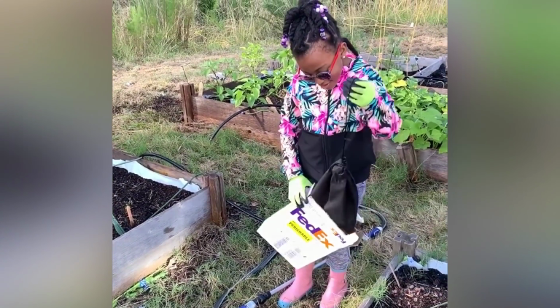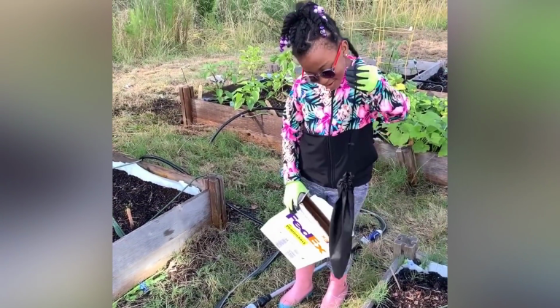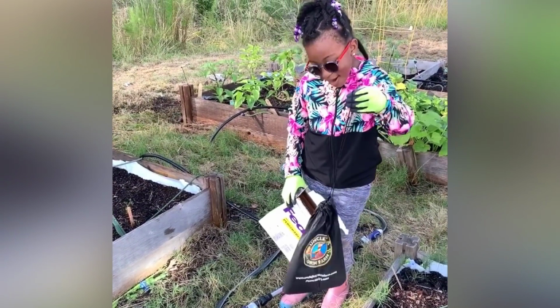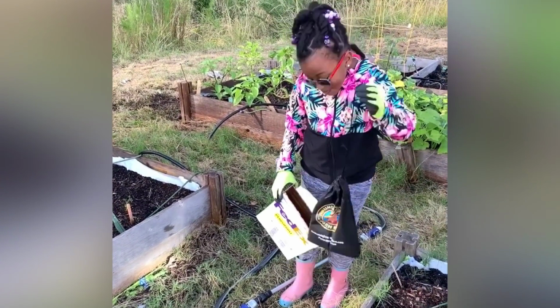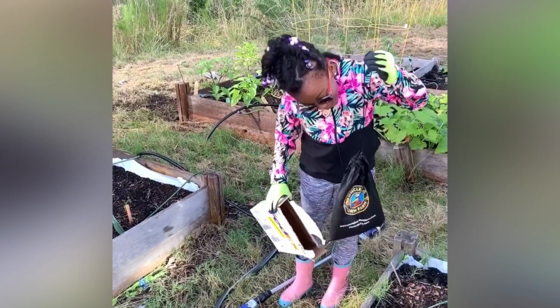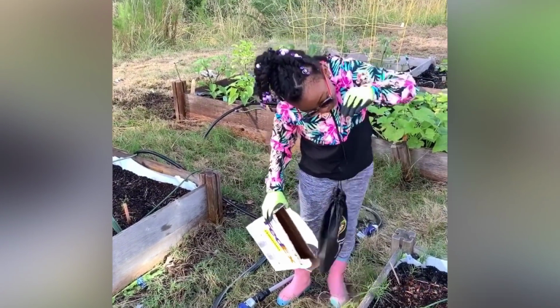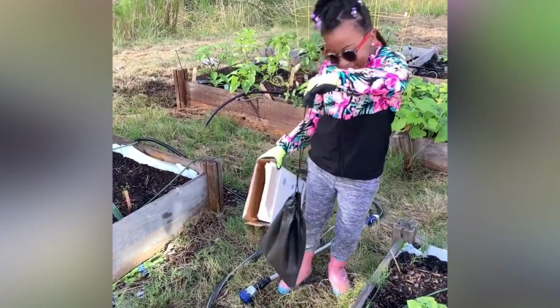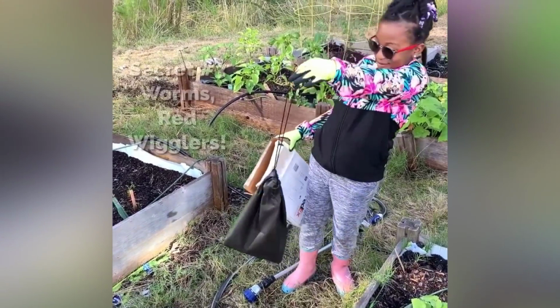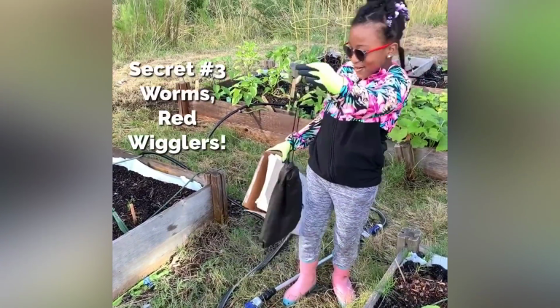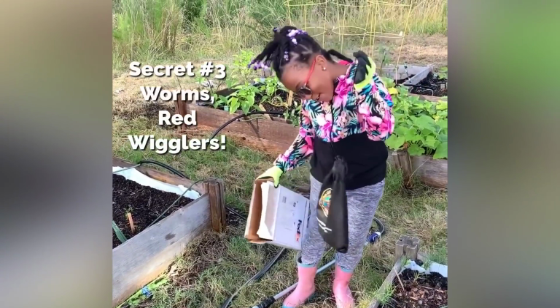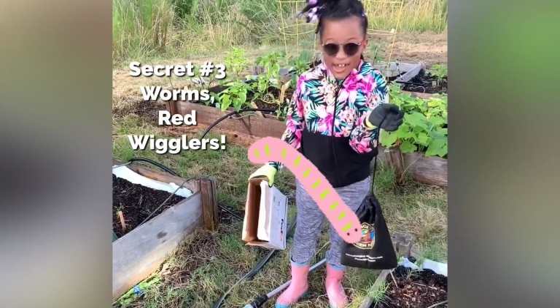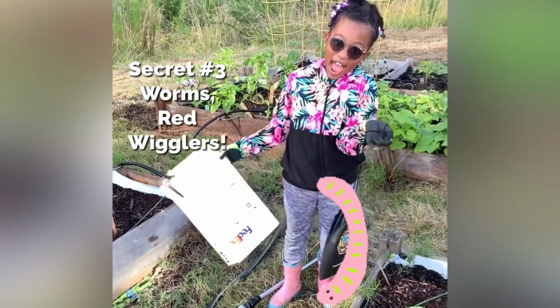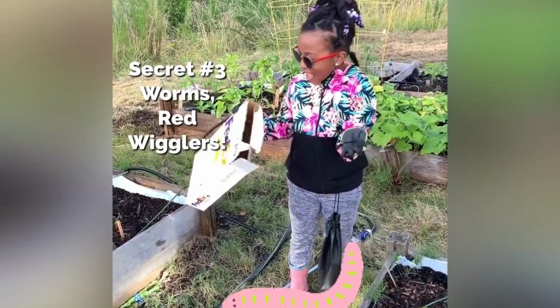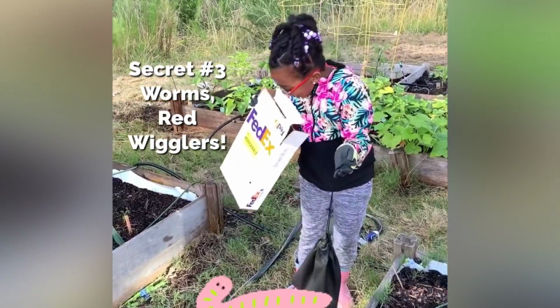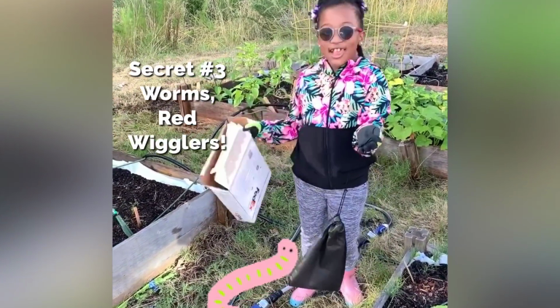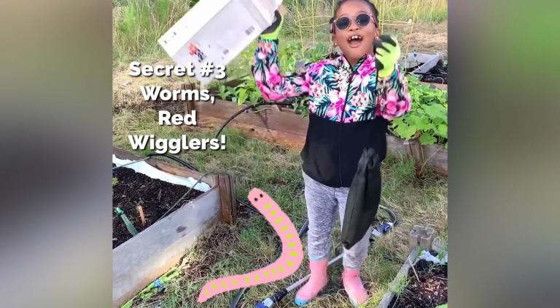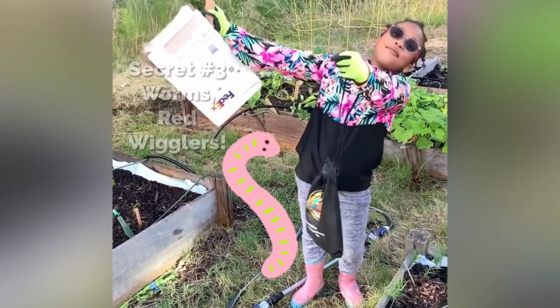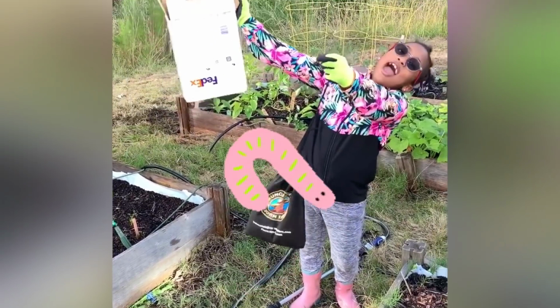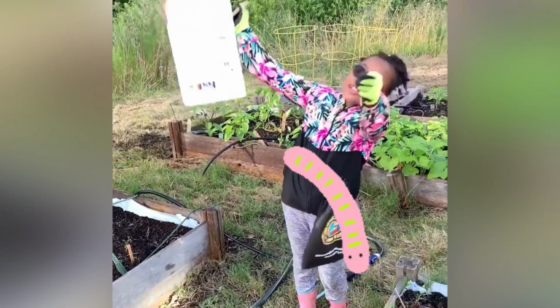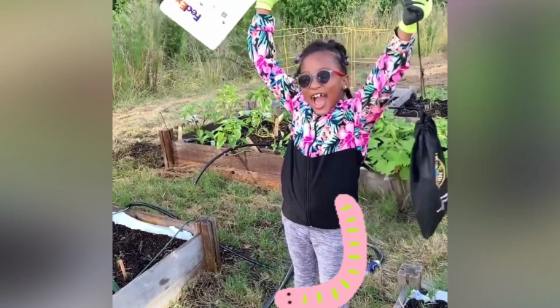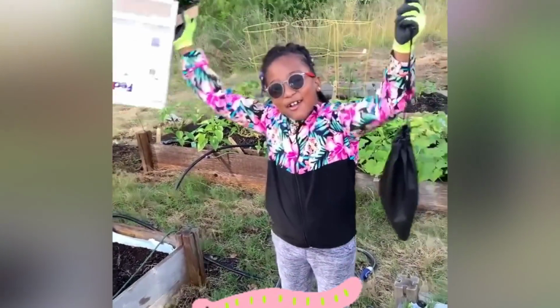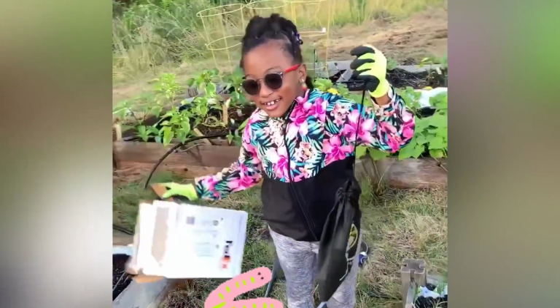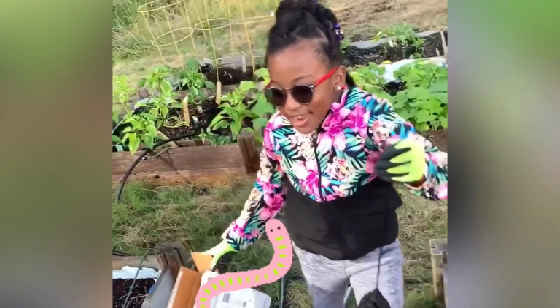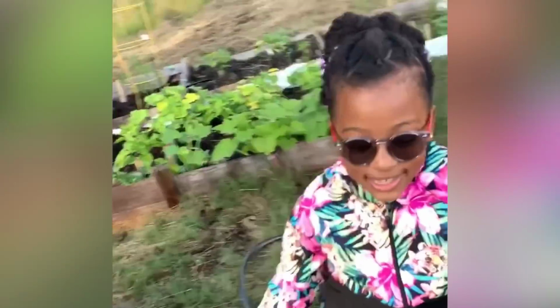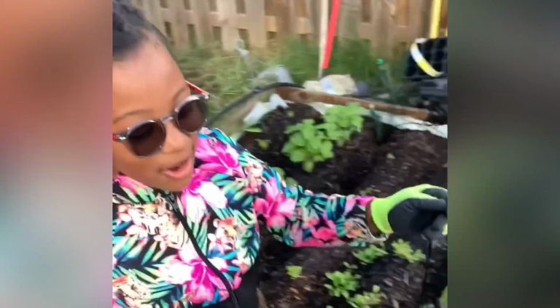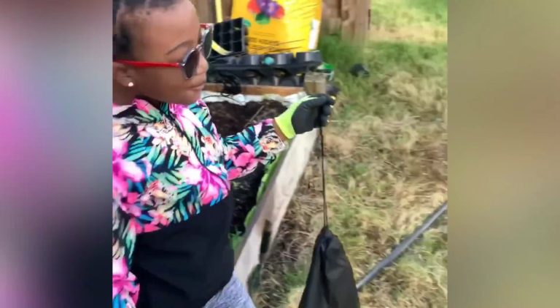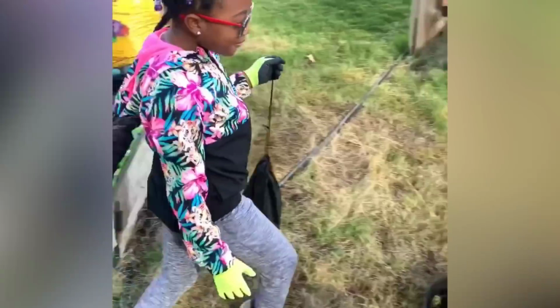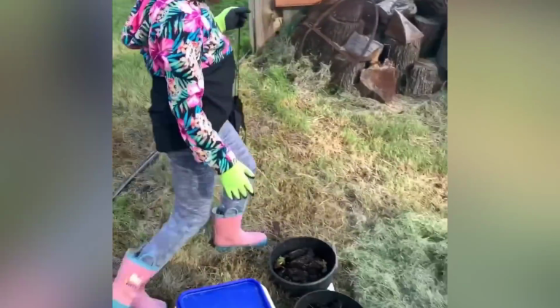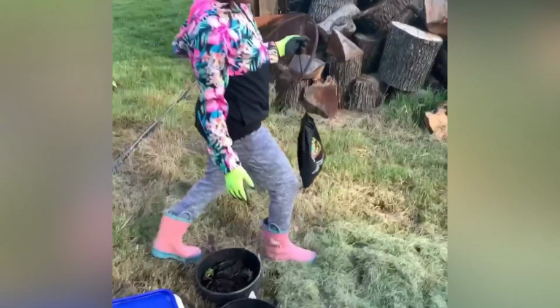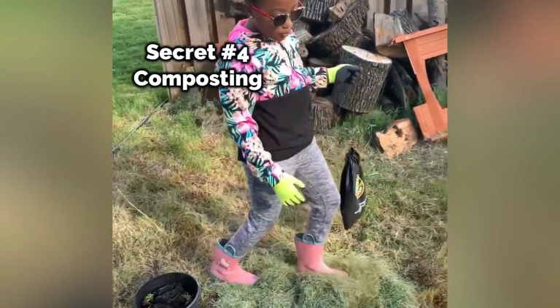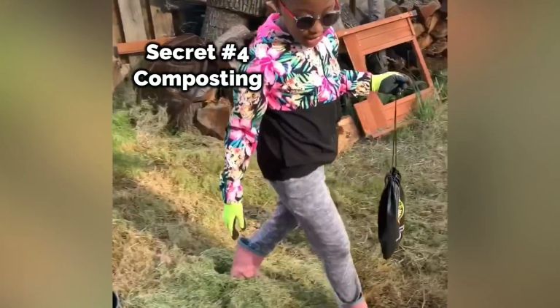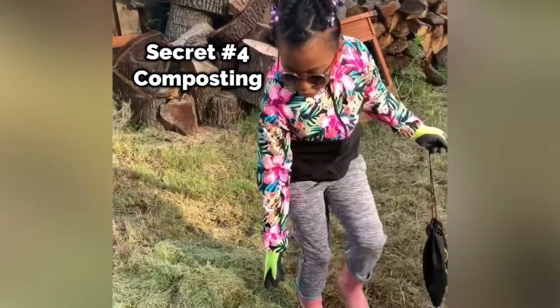What is it? Oh my goodness! This is awesome, you guys! Now let's open our compost and put these worms in with some grass and dough.